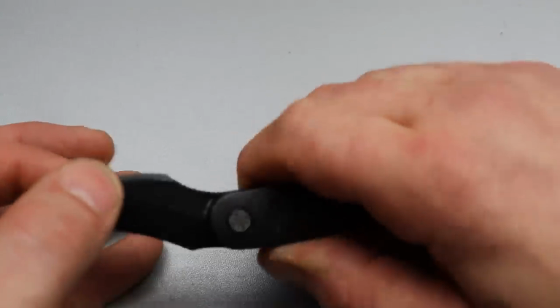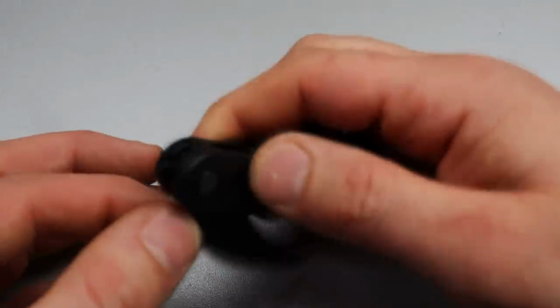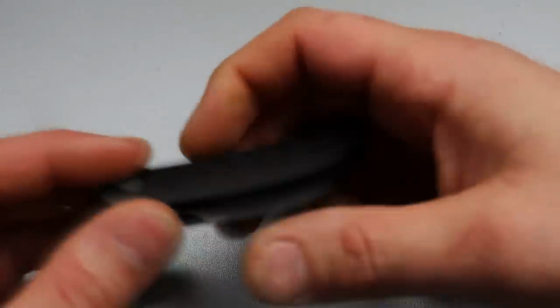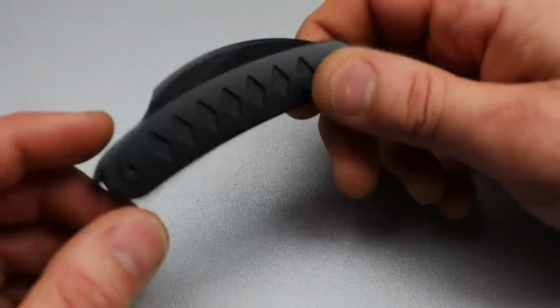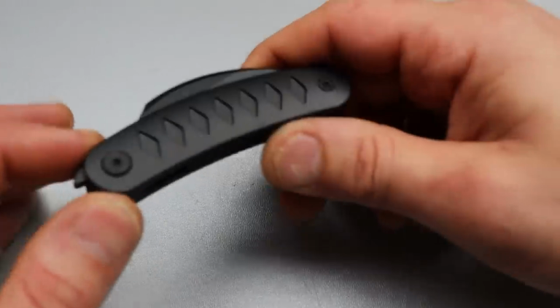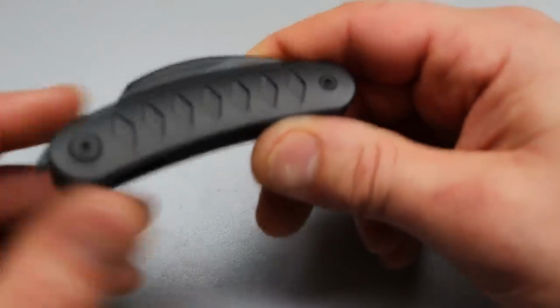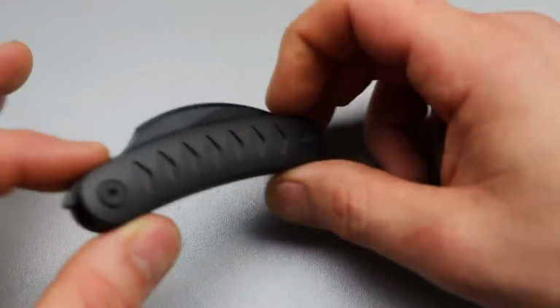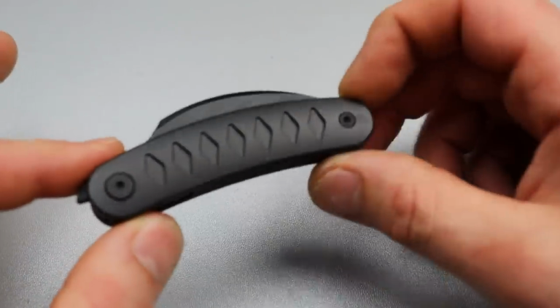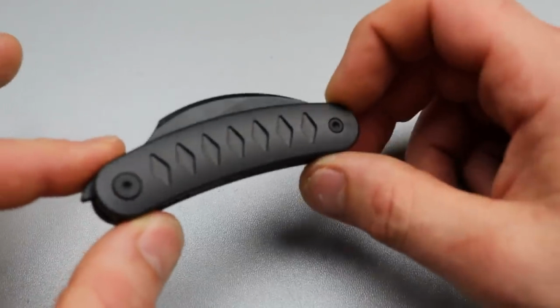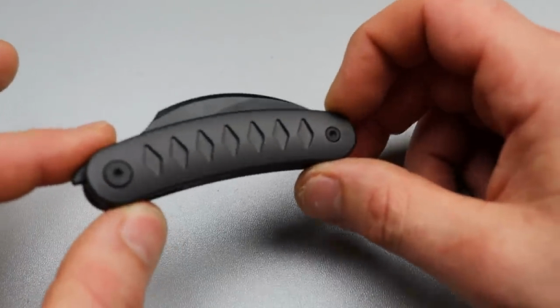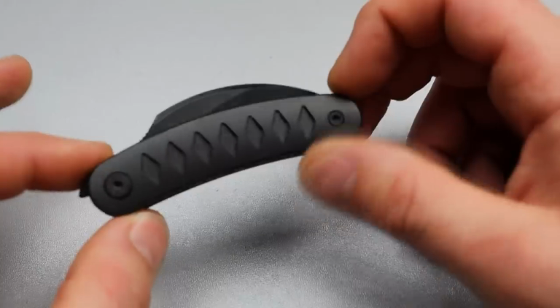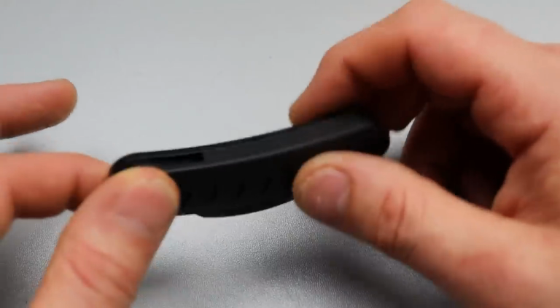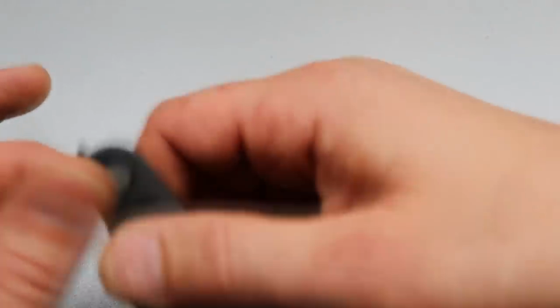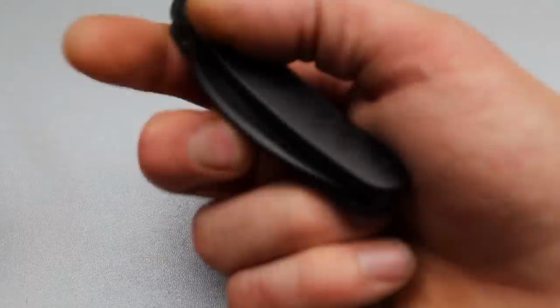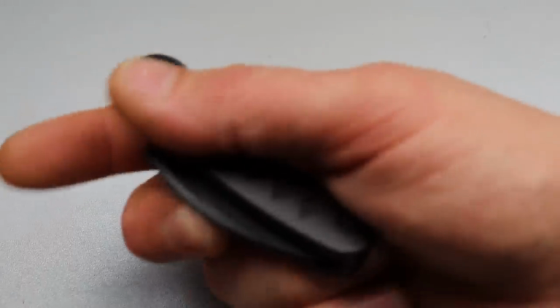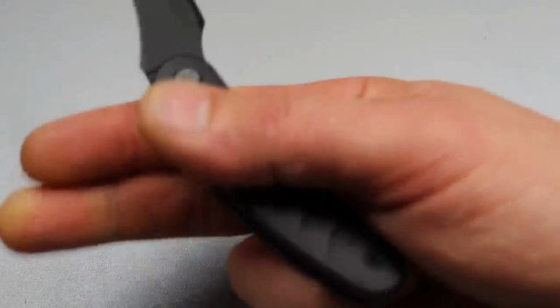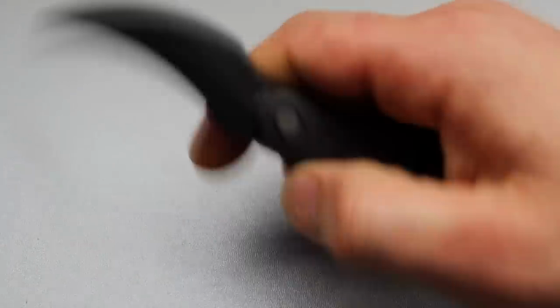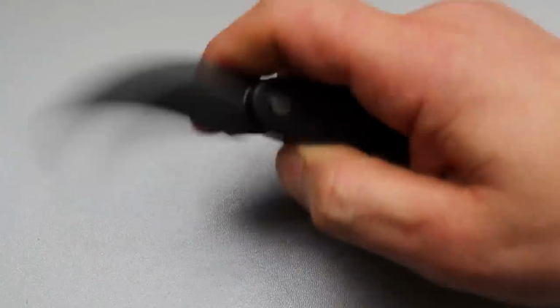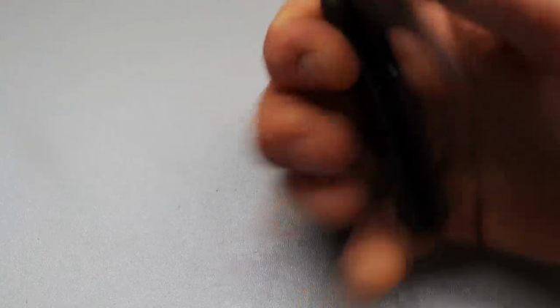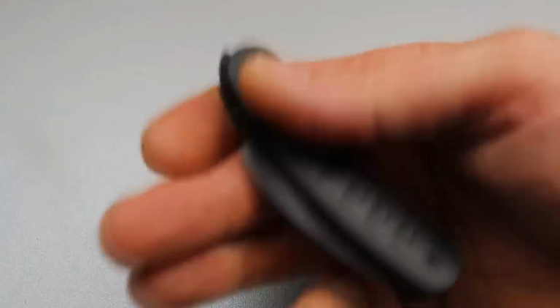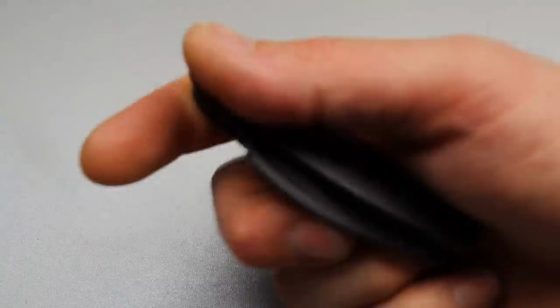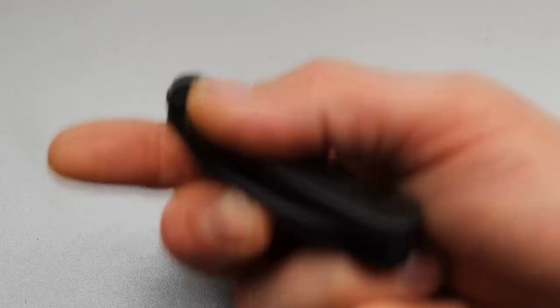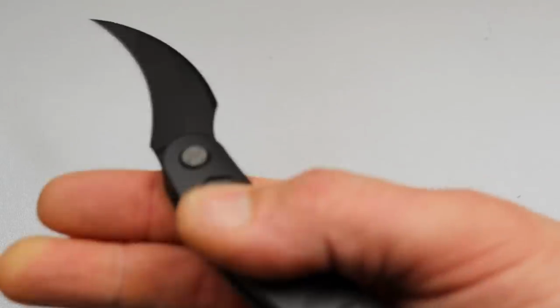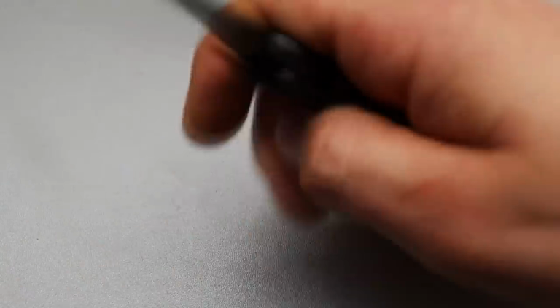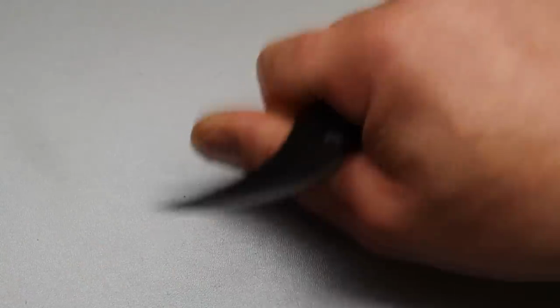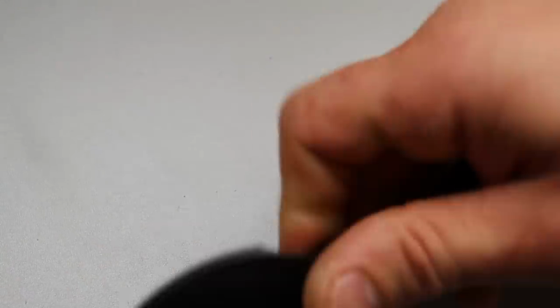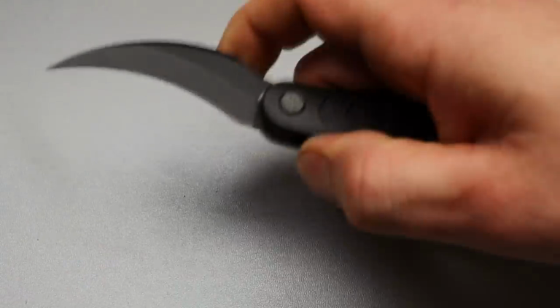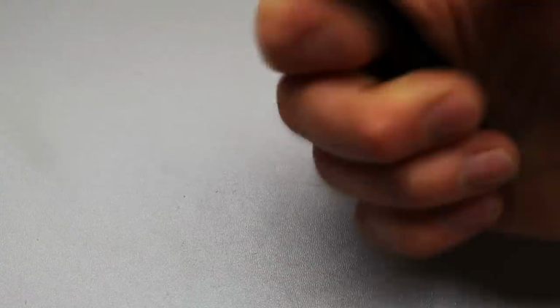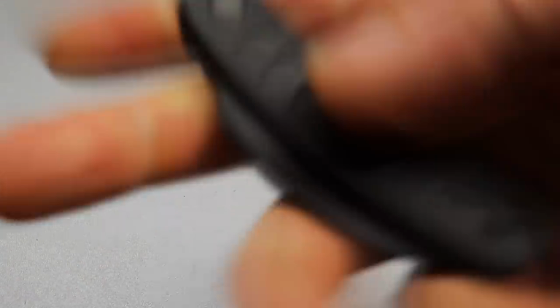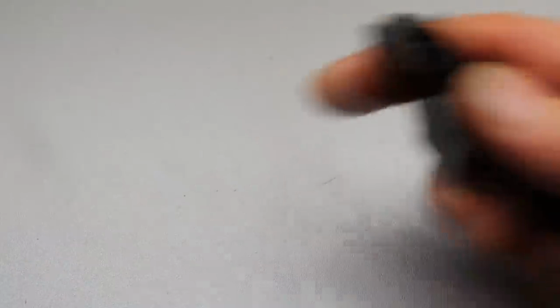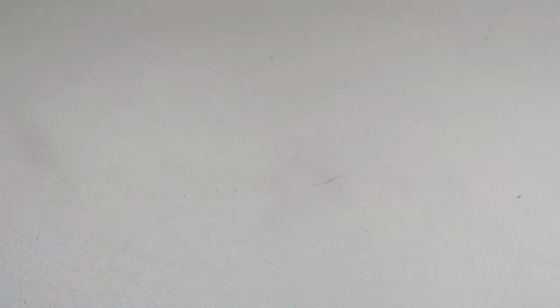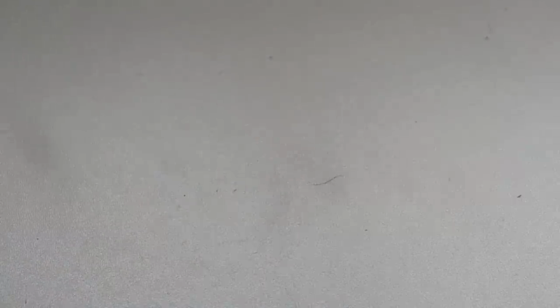The blade steel is M390 — same thing with the Denka; both are M390 steel. It's a very neutral ergo, so it's going to be comfortable in the pinch grip for opening things, the reverse grip, and the Pikal grip. This thing is awesome. I like unique knives — something different — especially when we see so much of the same old, same old. You can easily reverse flick it; it's different and it stands out to me.